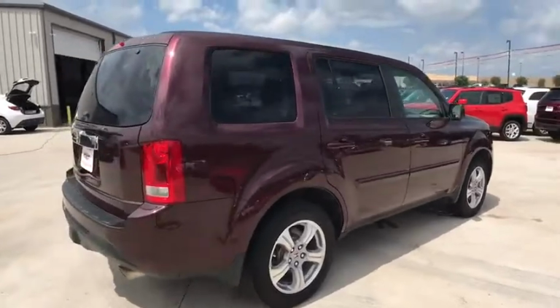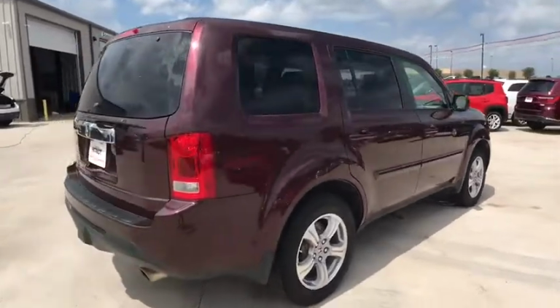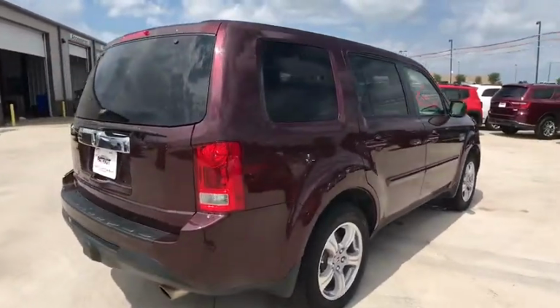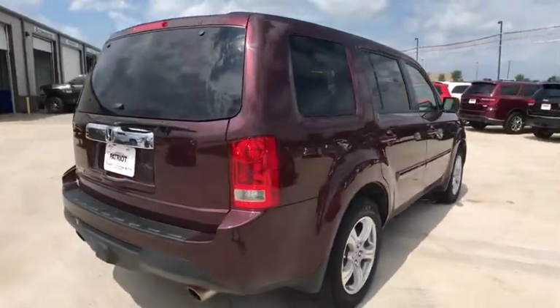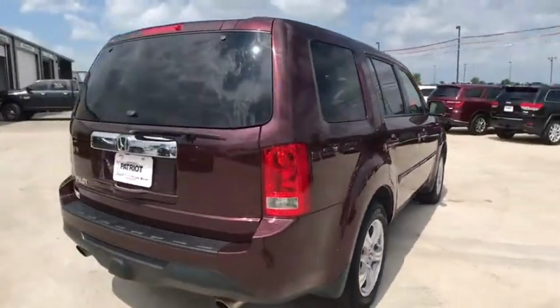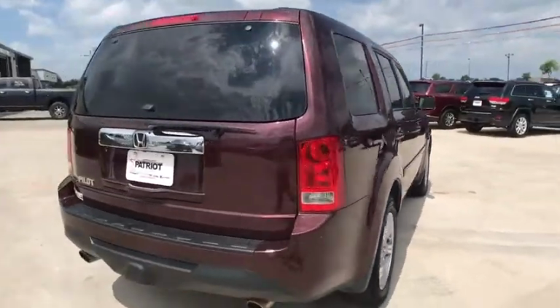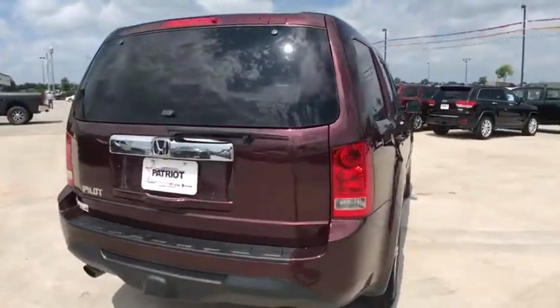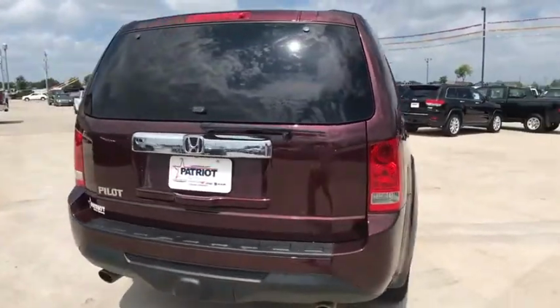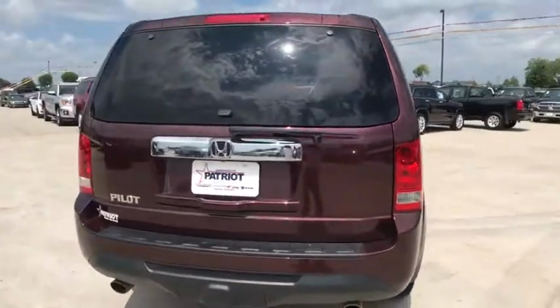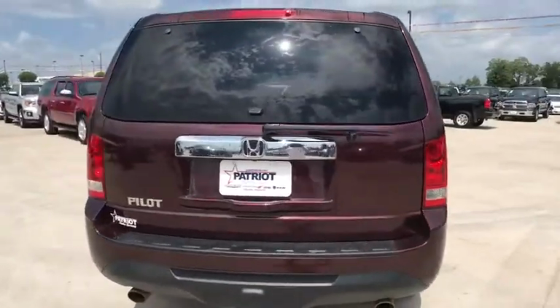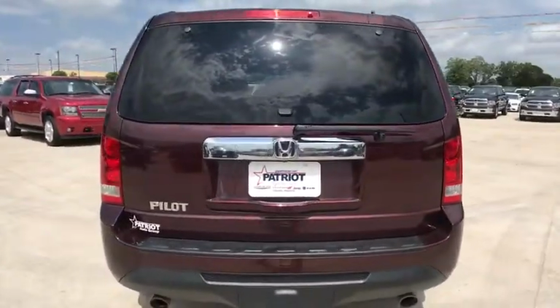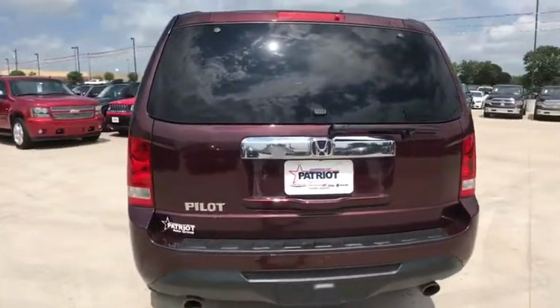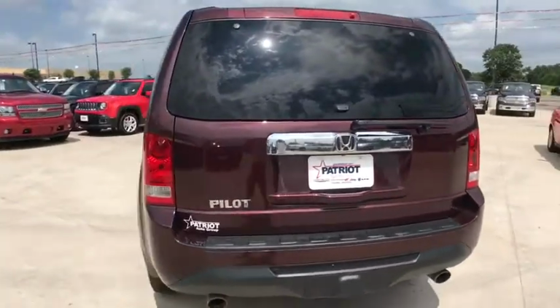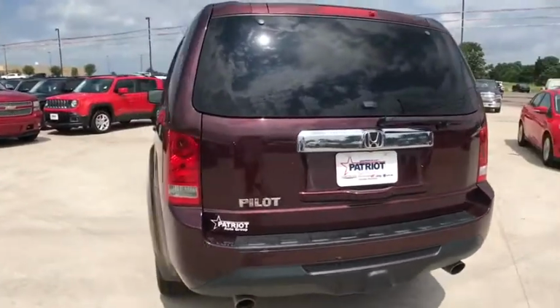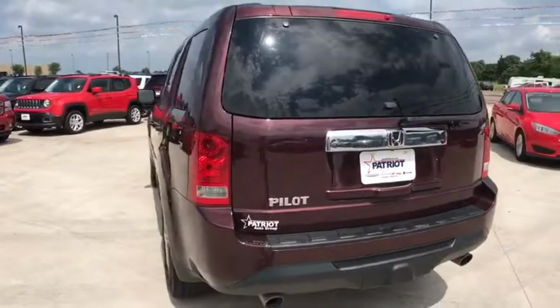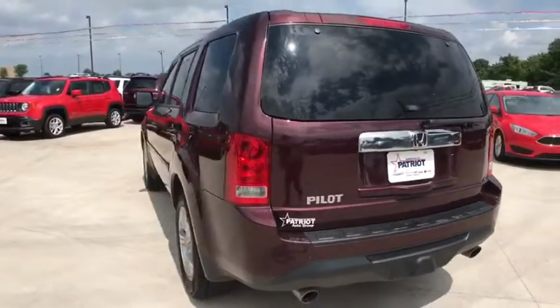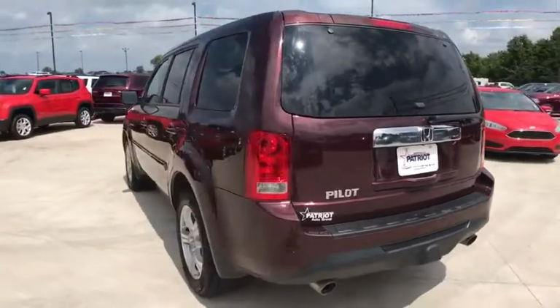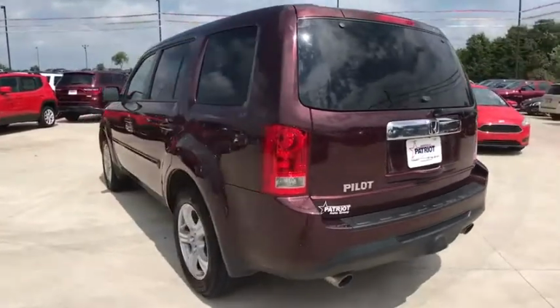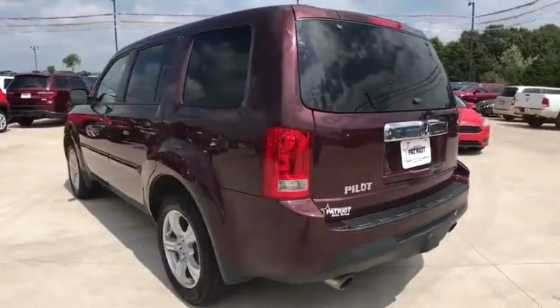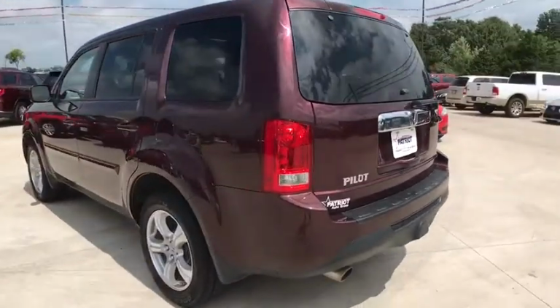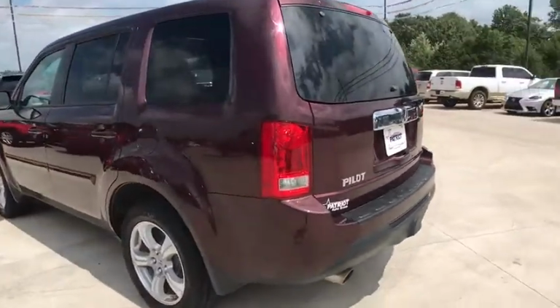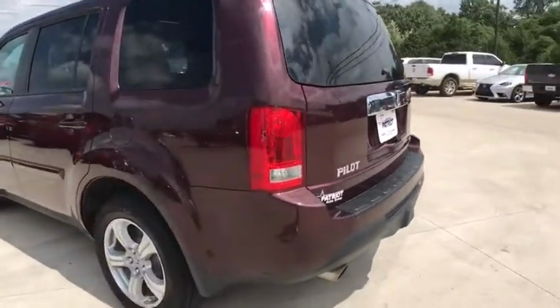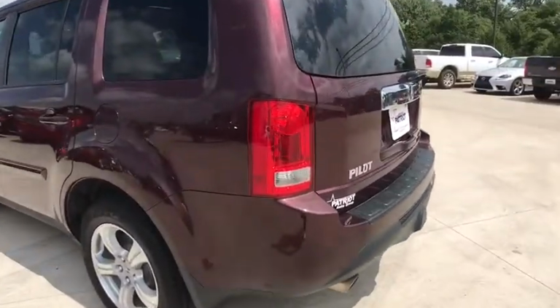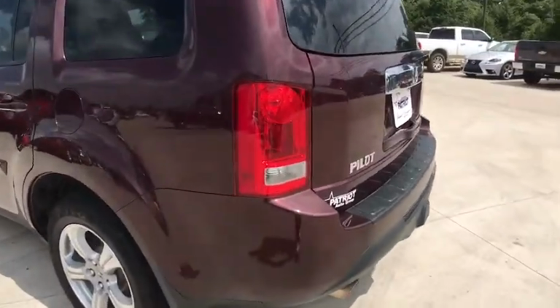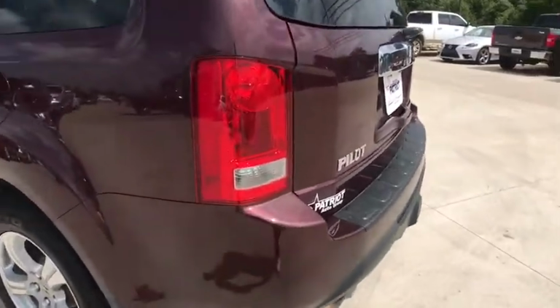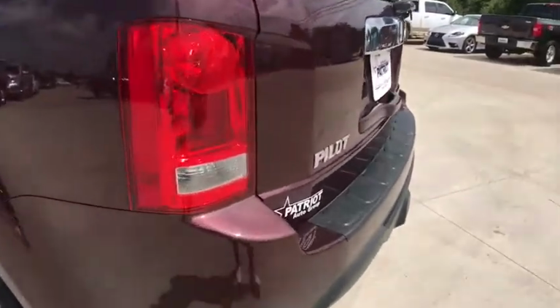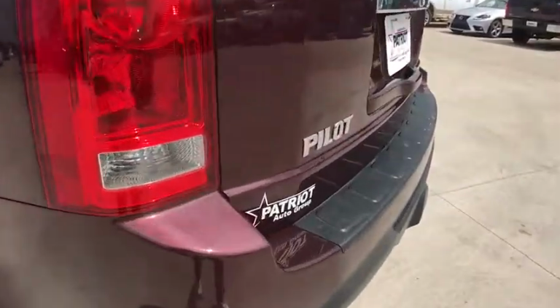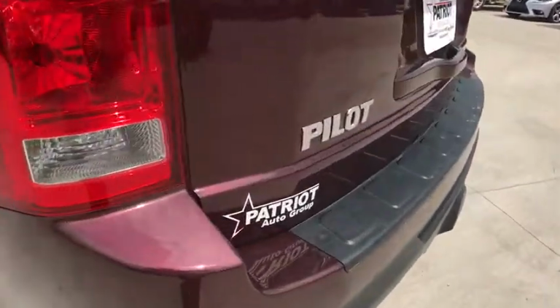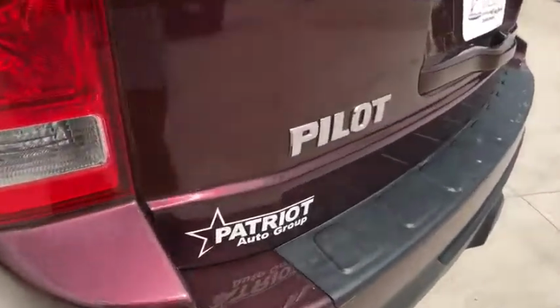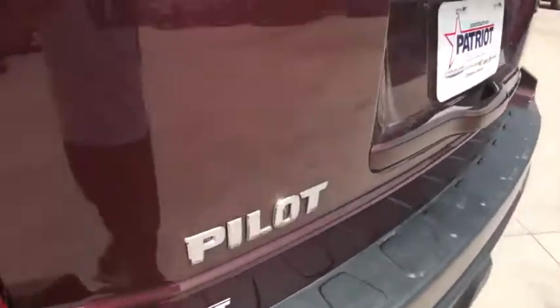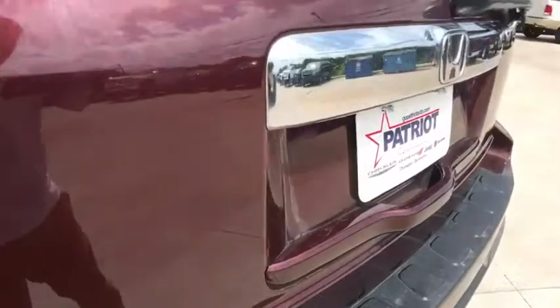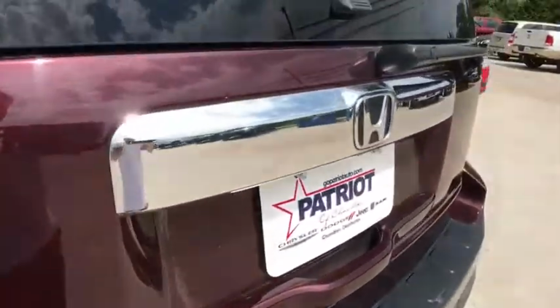Traction control. Power passenger seat. Dual airbags. Power steering. Four-wheel disc brakes. AM FM stereo with CD player. Fog light. Security system.